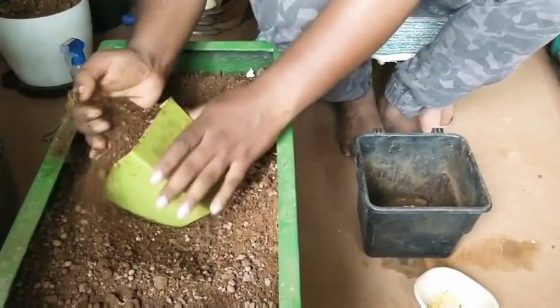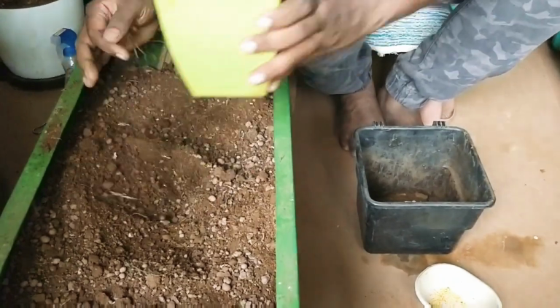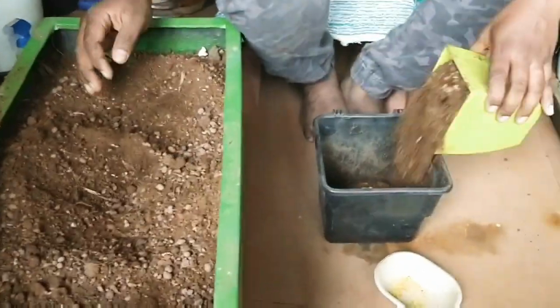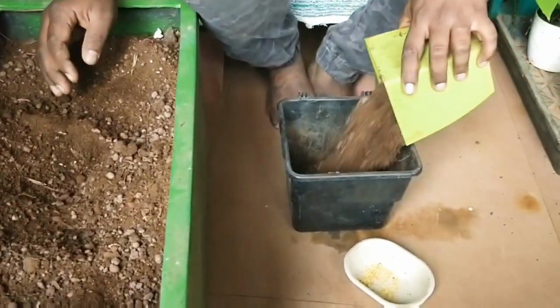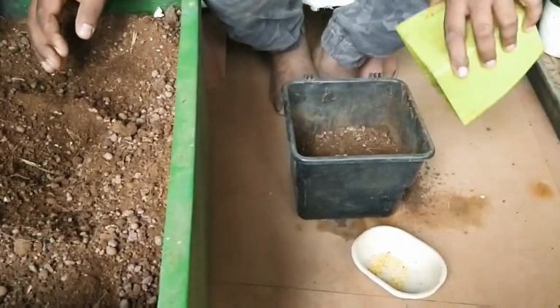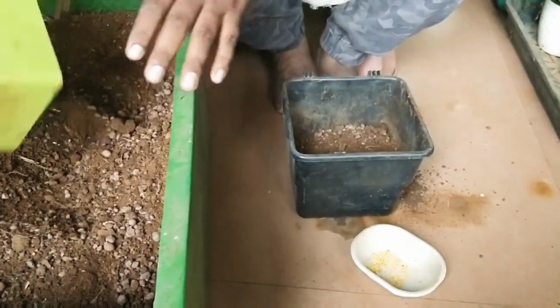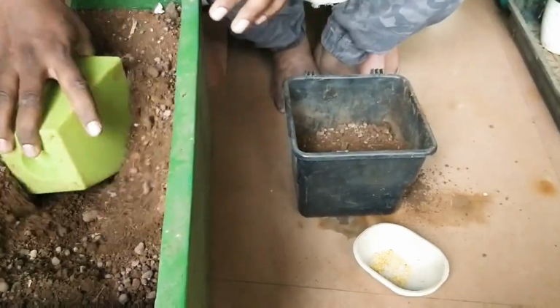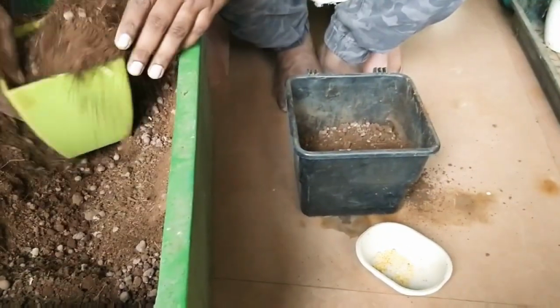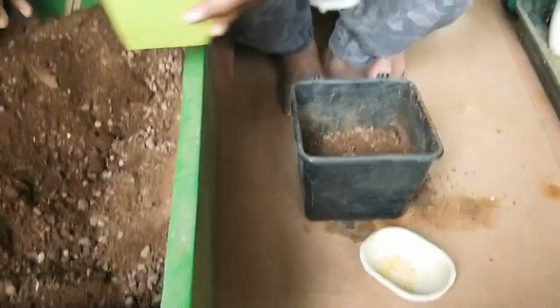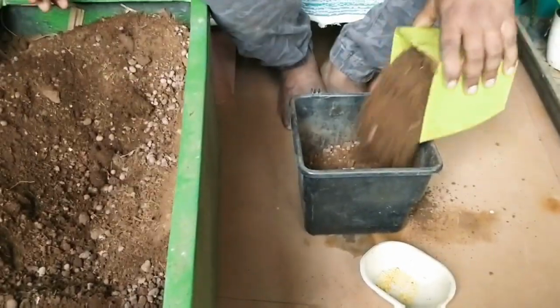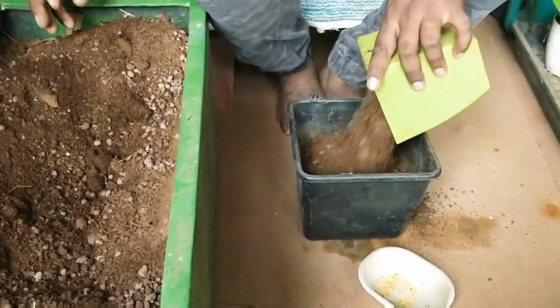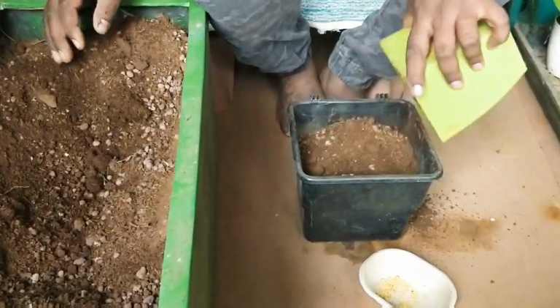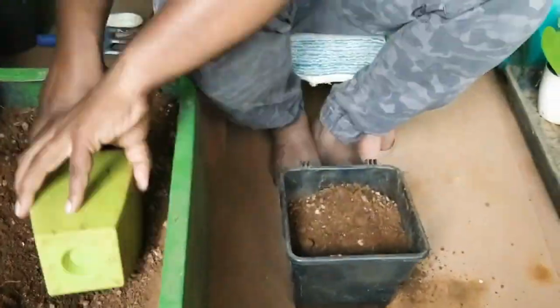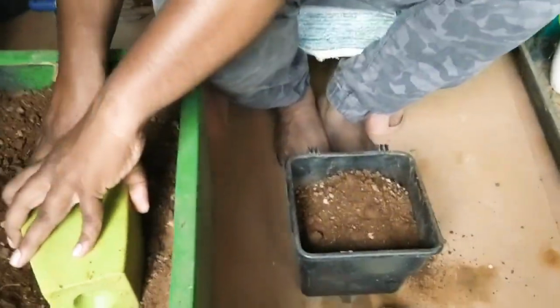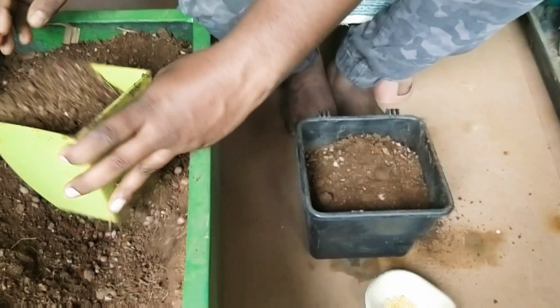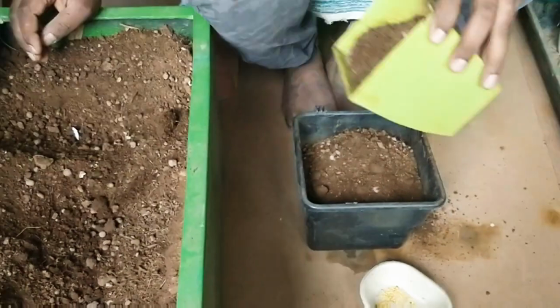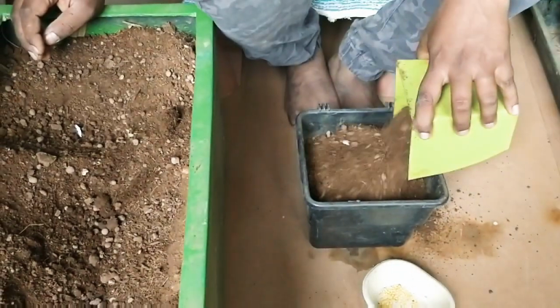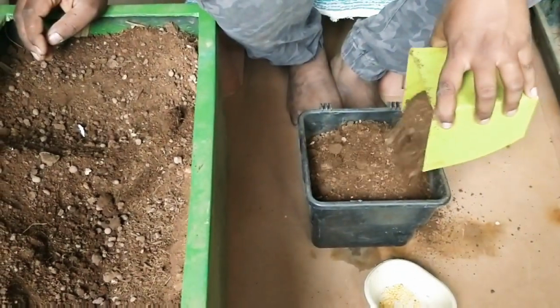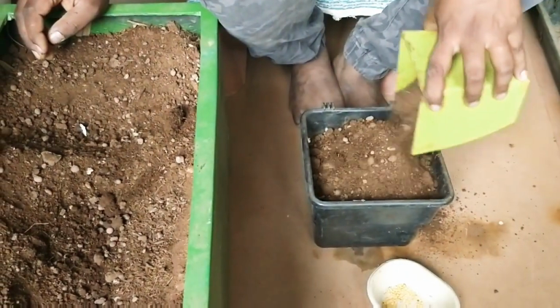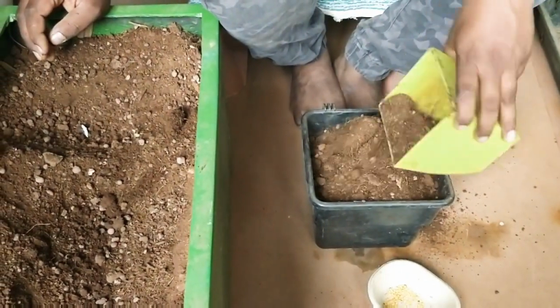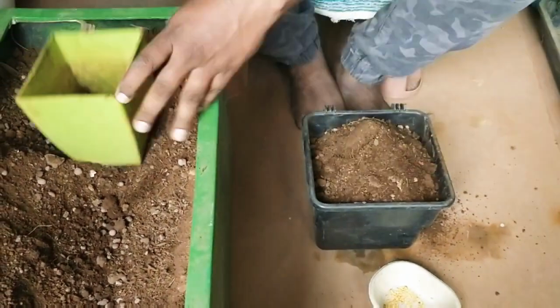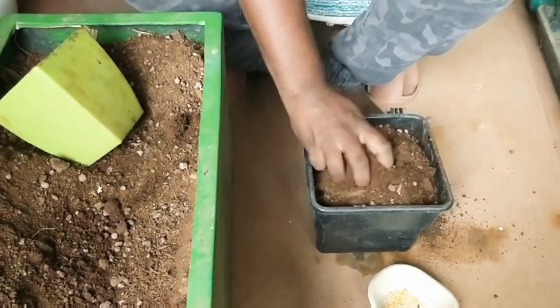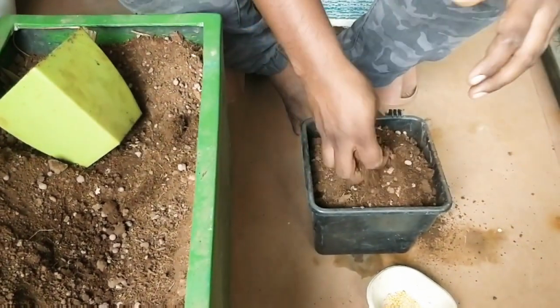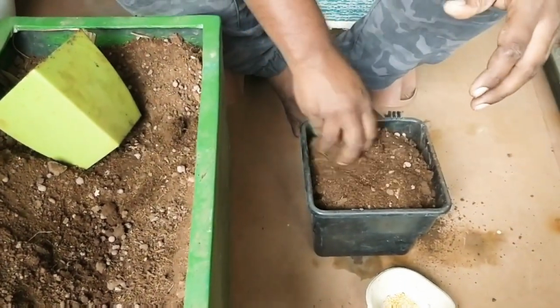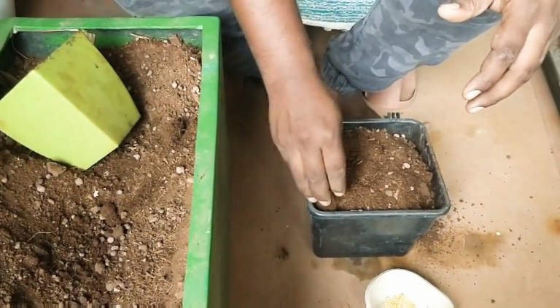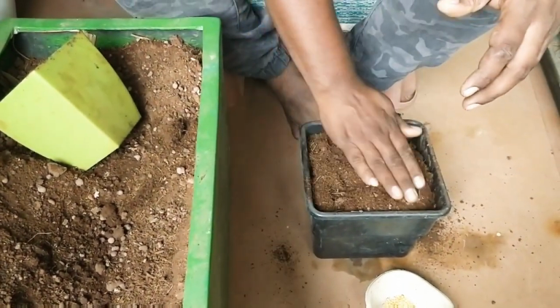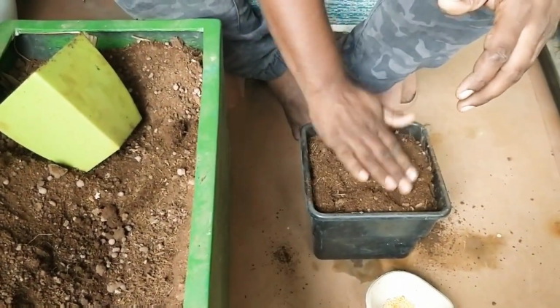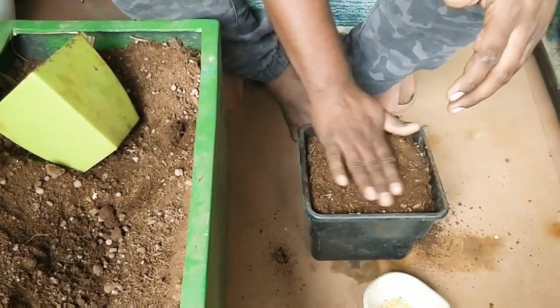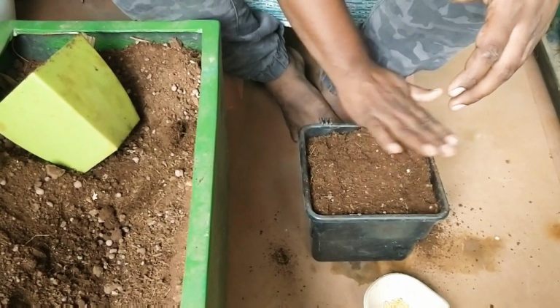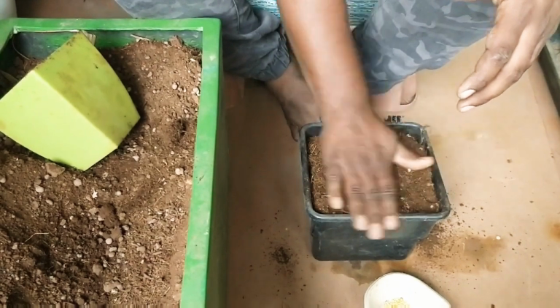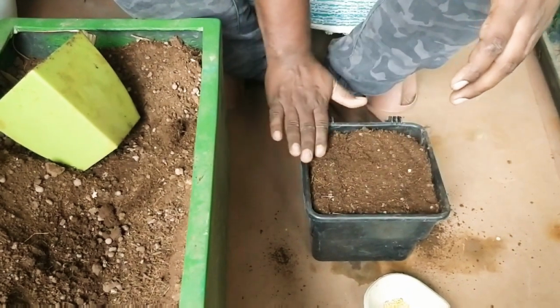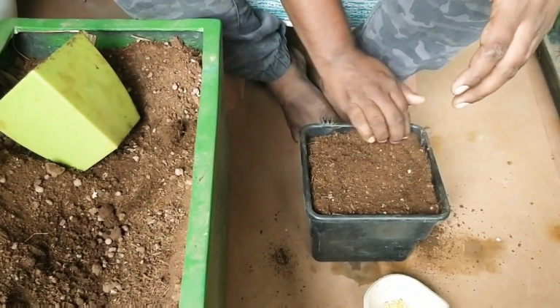Next step is to add your charcoal in the pot. Then take a mixture of soil and cocopeat in equal proportions. You can also add some manure or compost in the mixture if you have it at home.